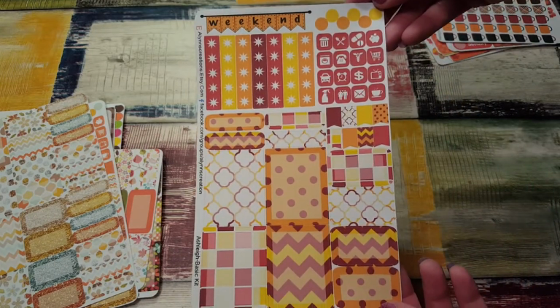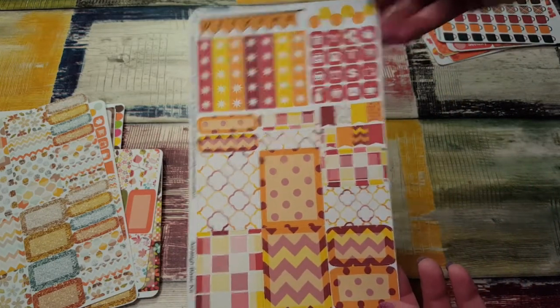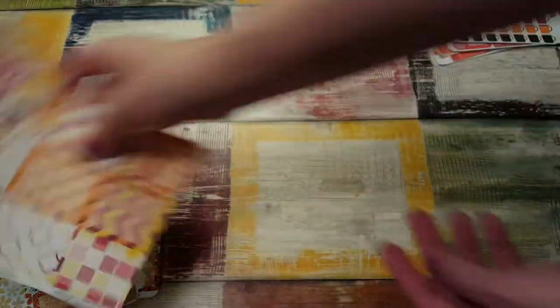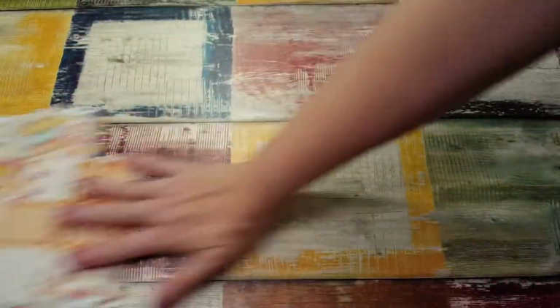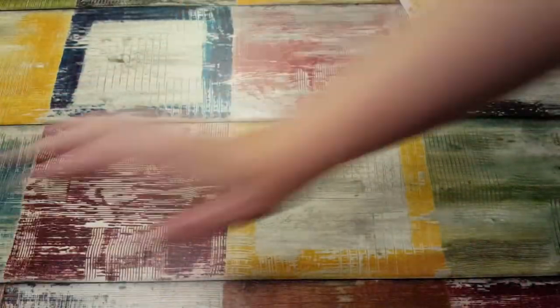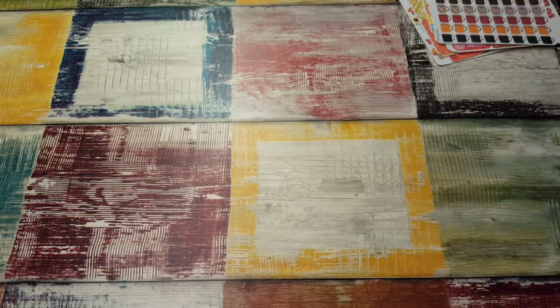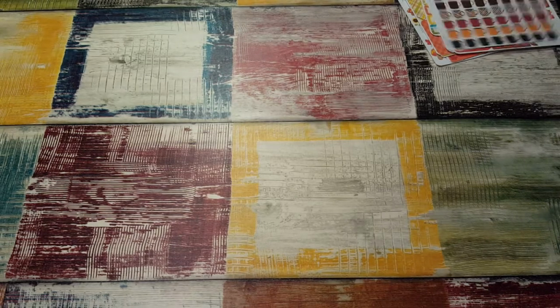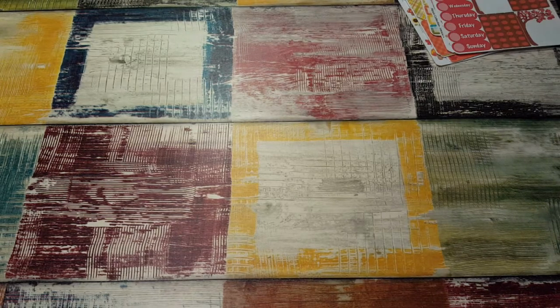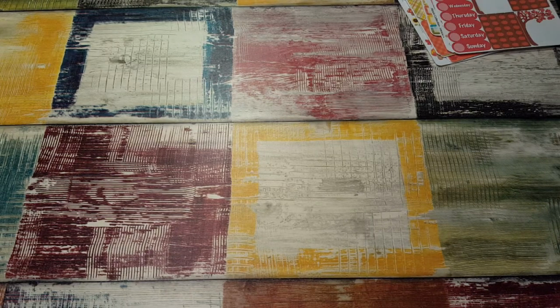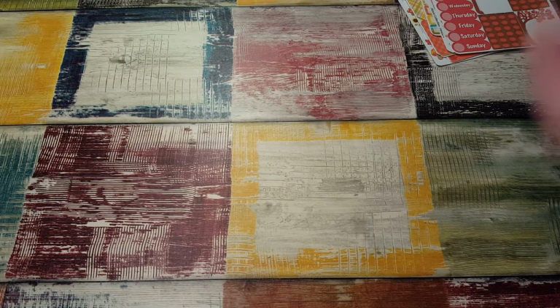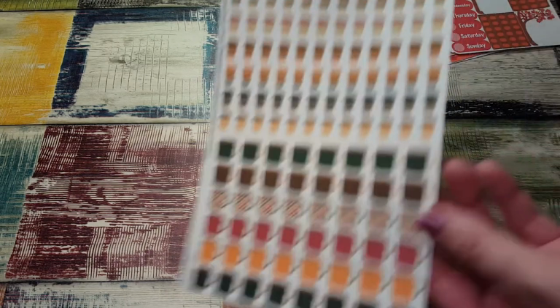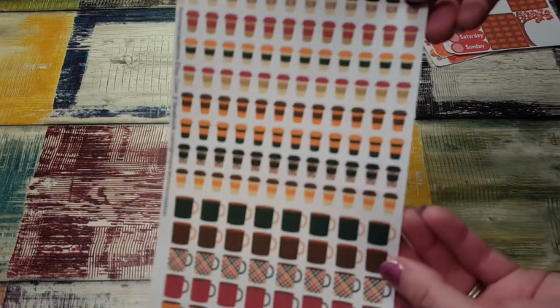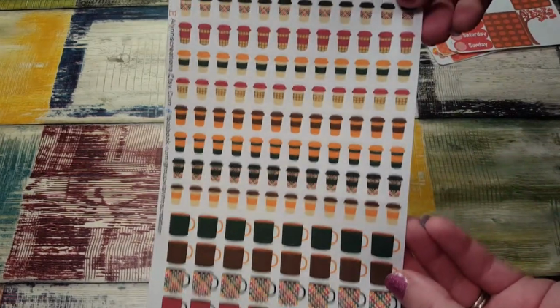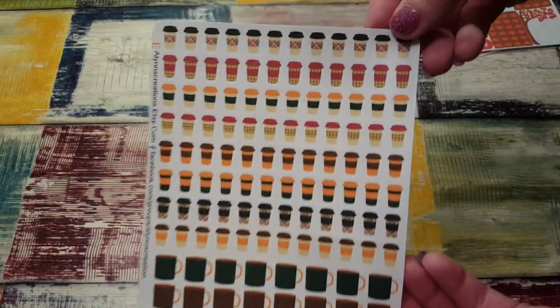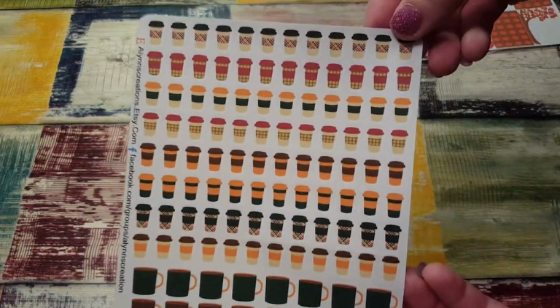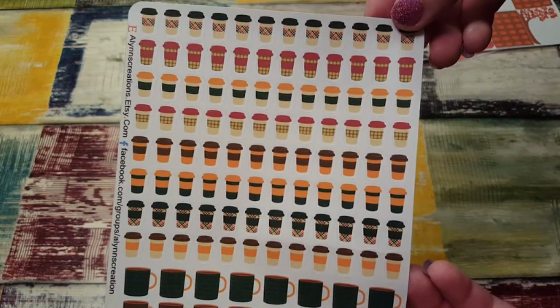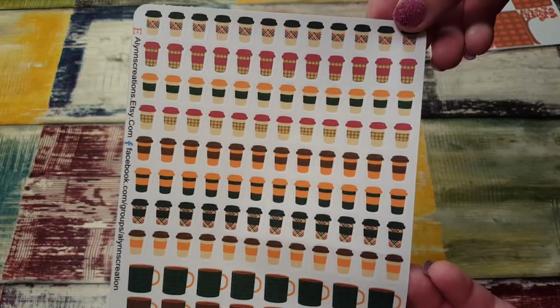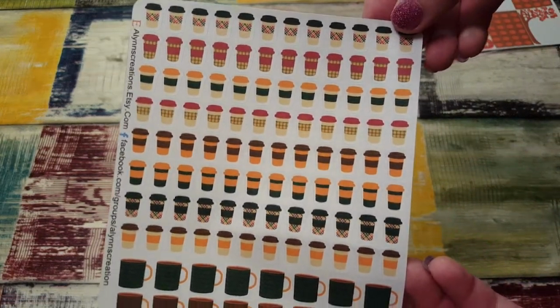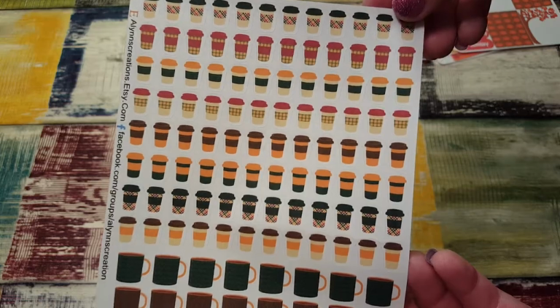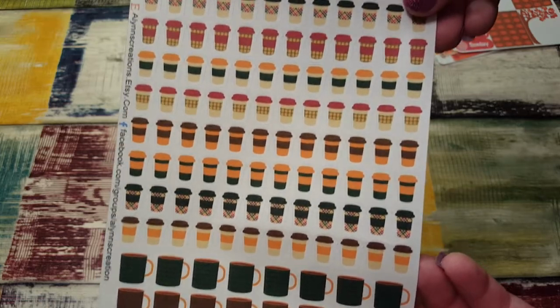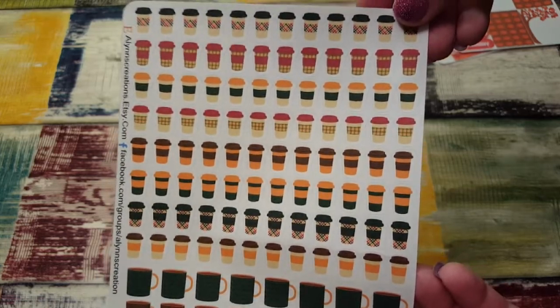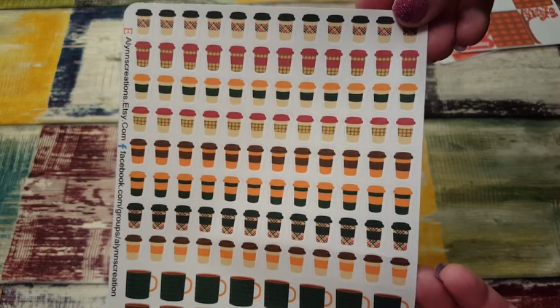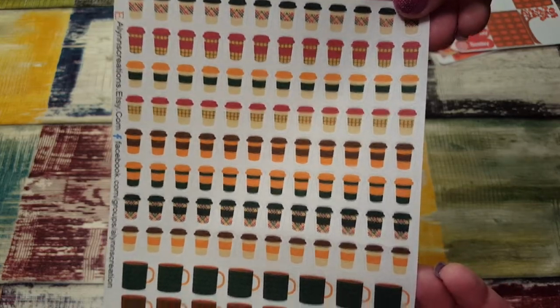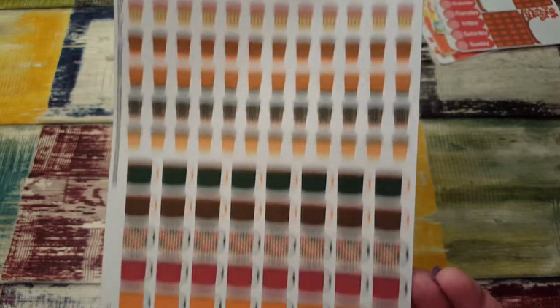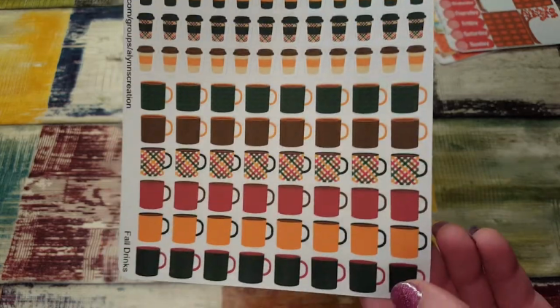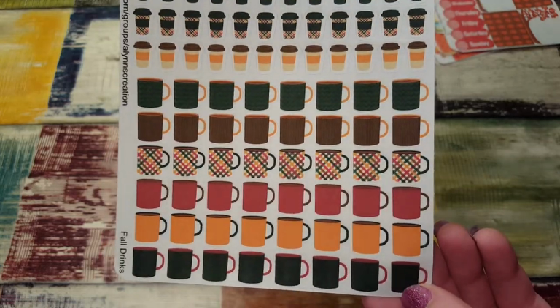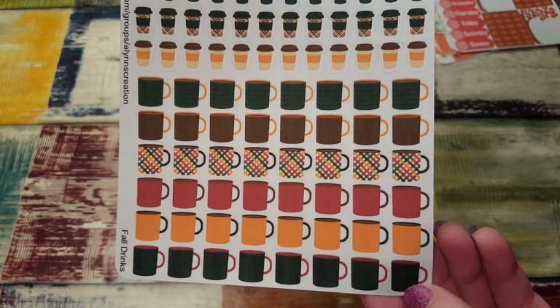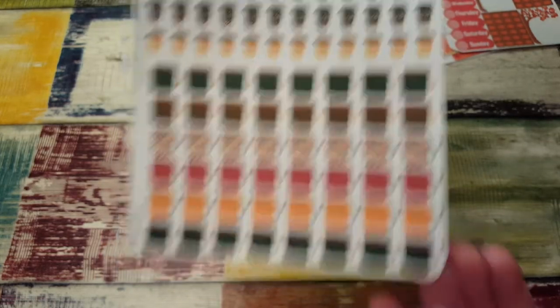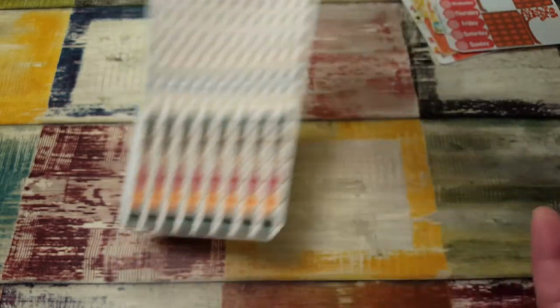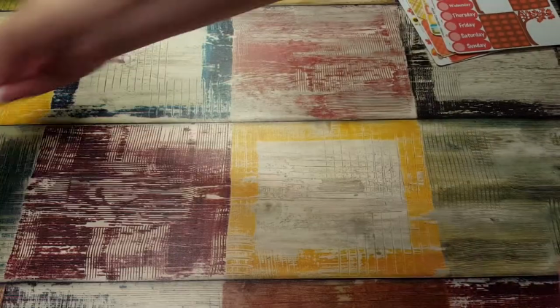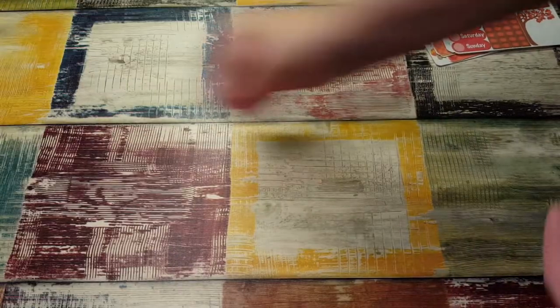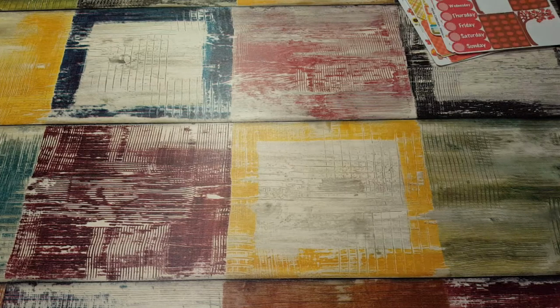Okay, this one is fall drinks, so you have your hot coffee drinks, tea, pumpkin spice lattes — whatever. There are tons of them, which is awesome because I drink a lot of hot drinks.